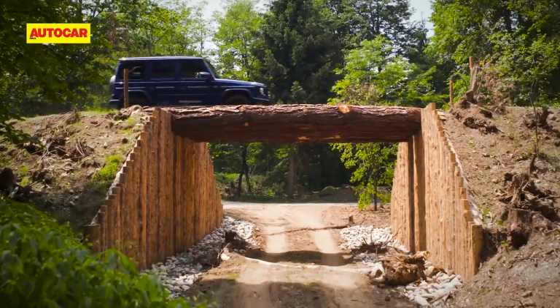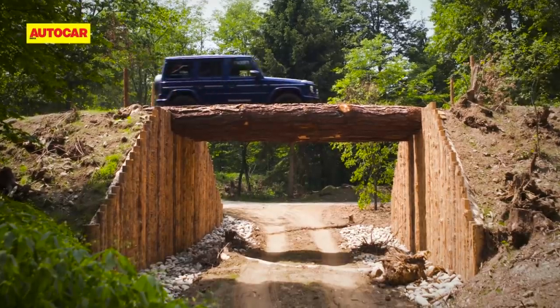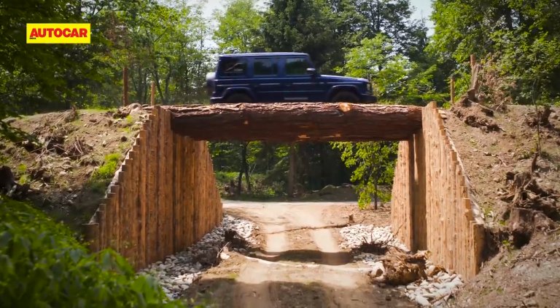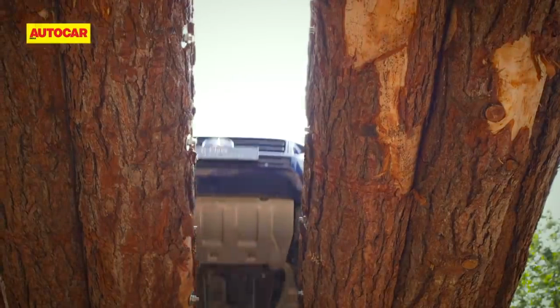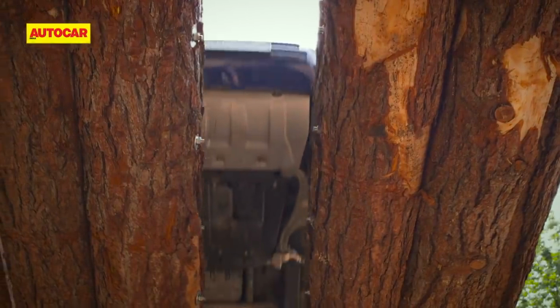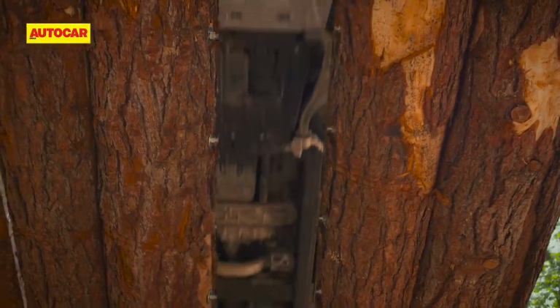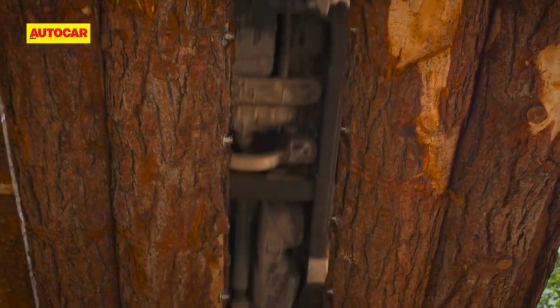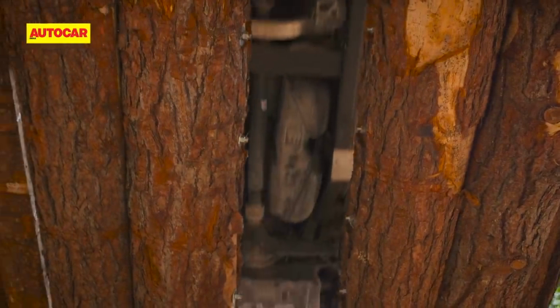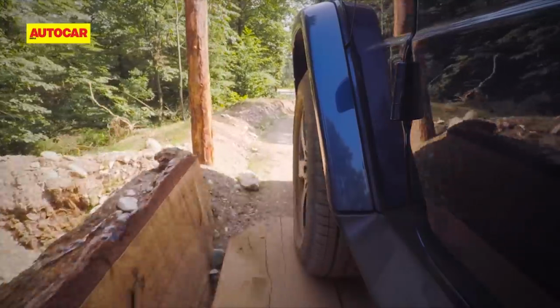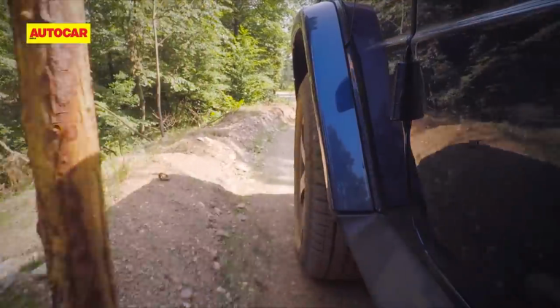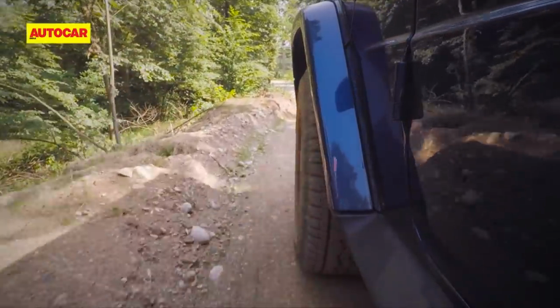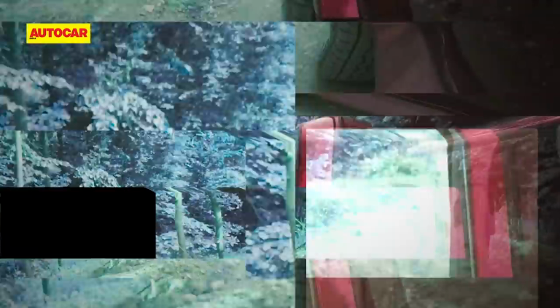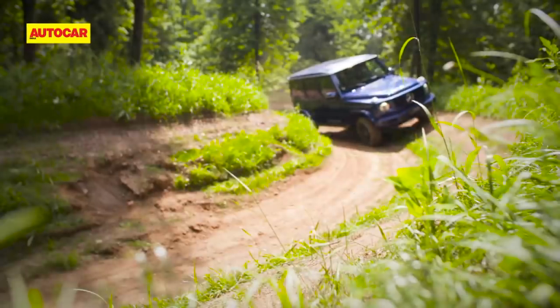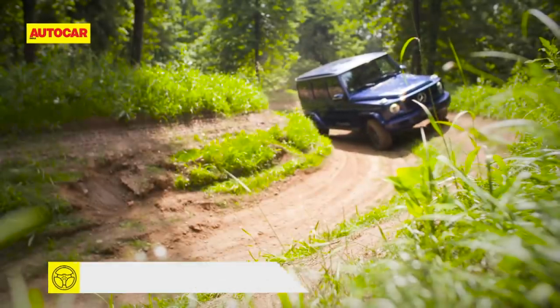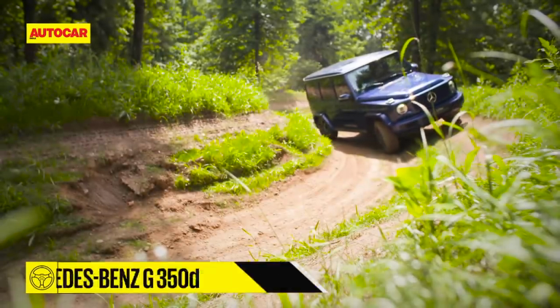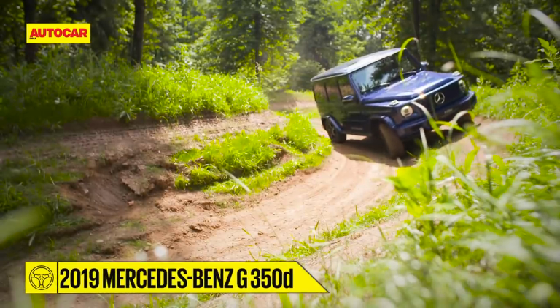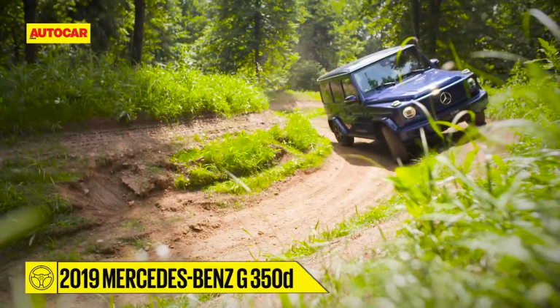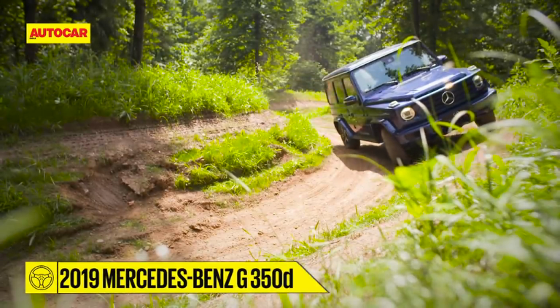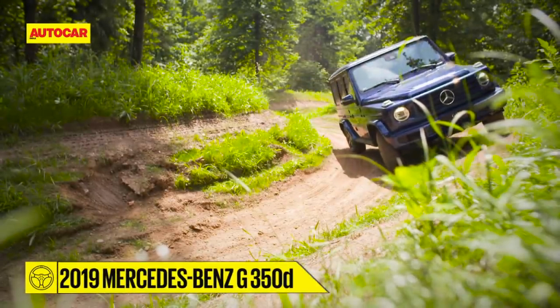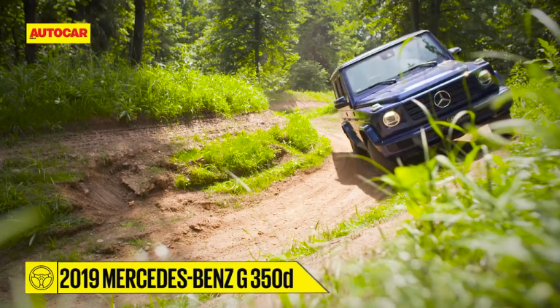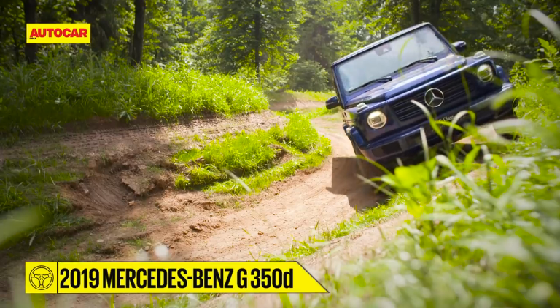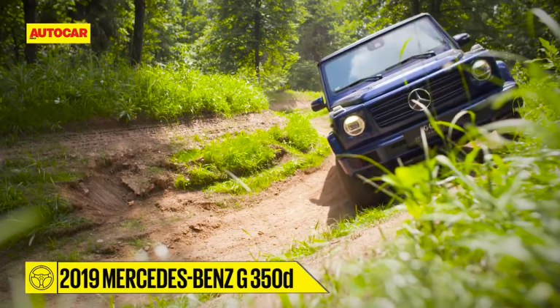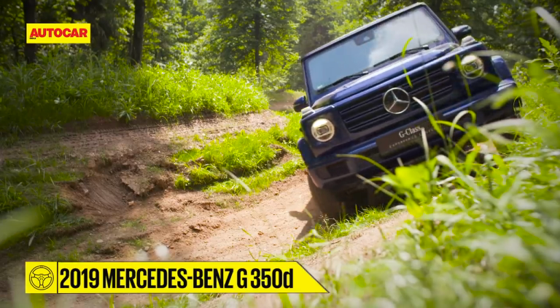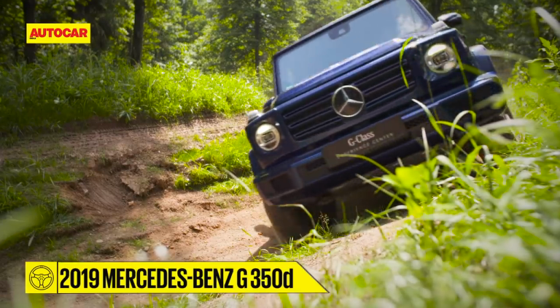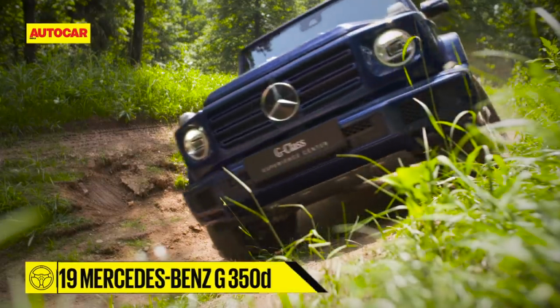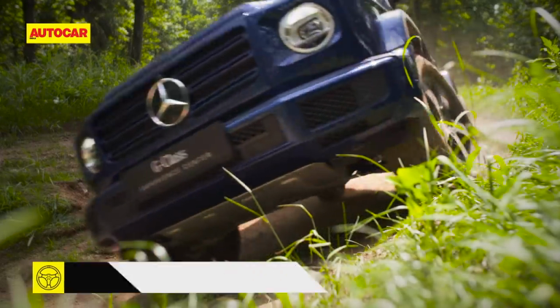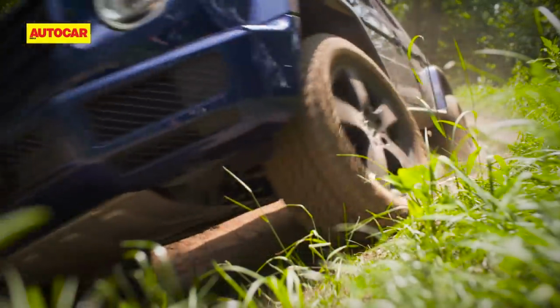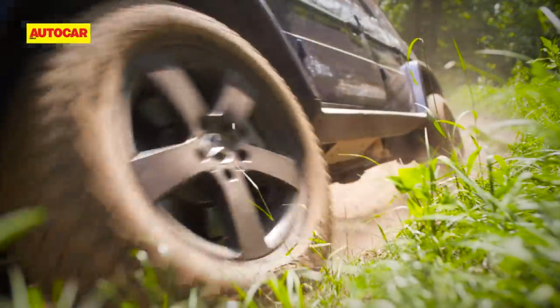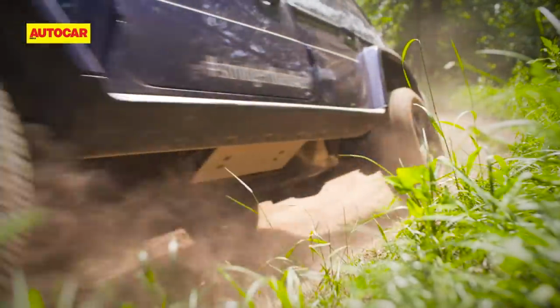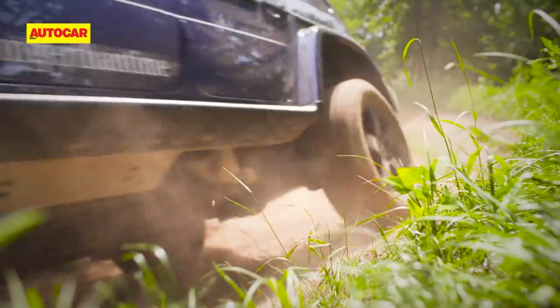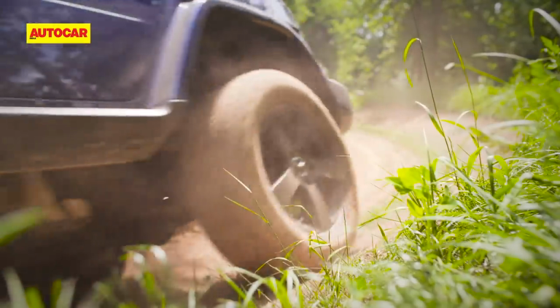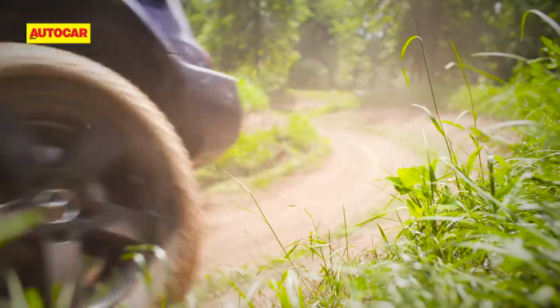First up is the forest trail. It starts off well, but the path narrows out the further we go. Eventually, the only way forward is by tackling the hillocks lining the trail sideways. I have a nagging feeling I'm going to regret this.